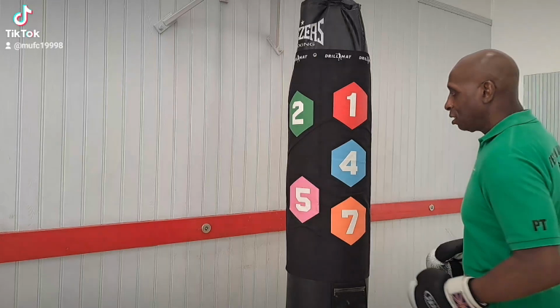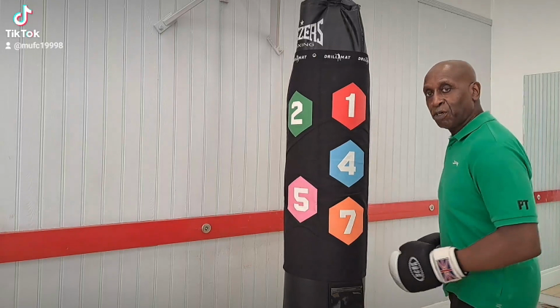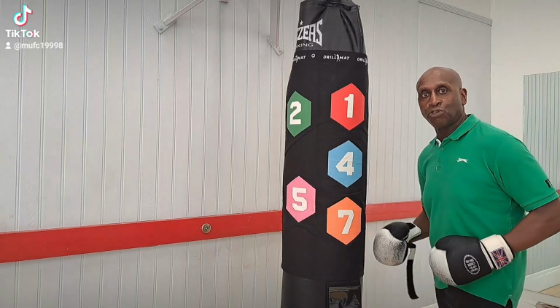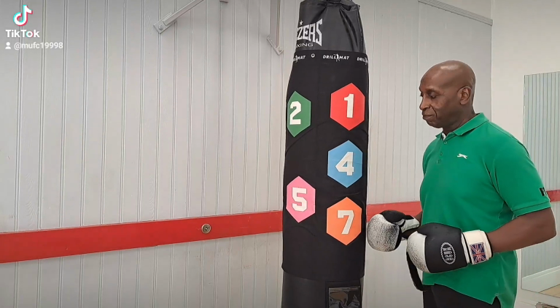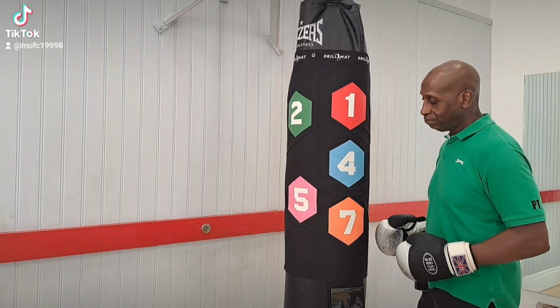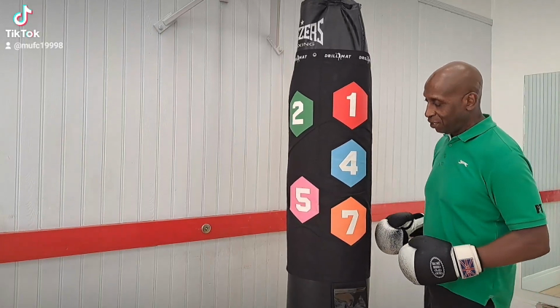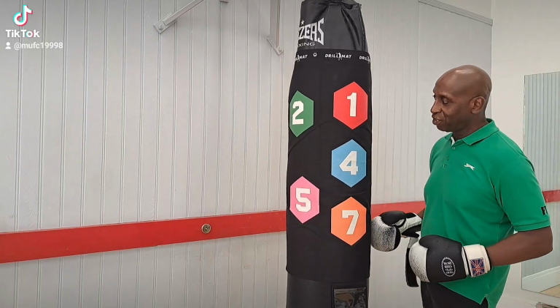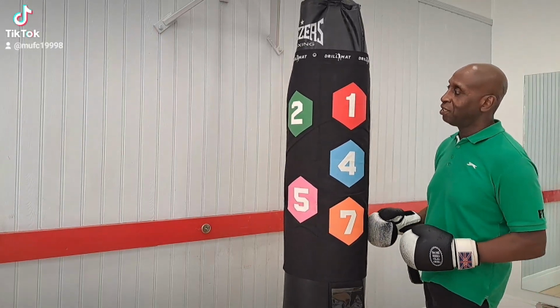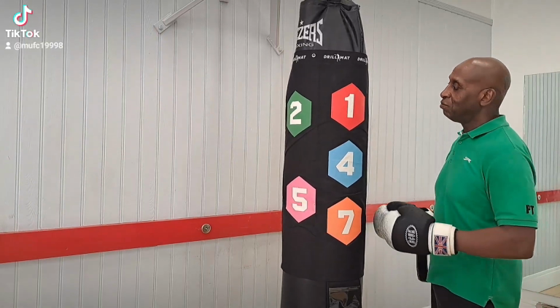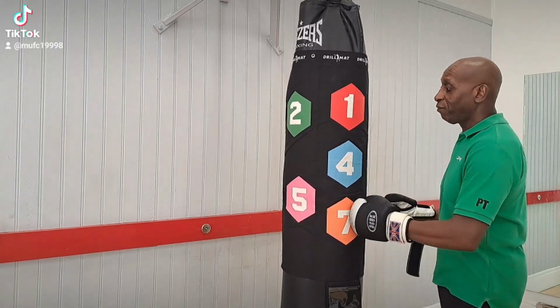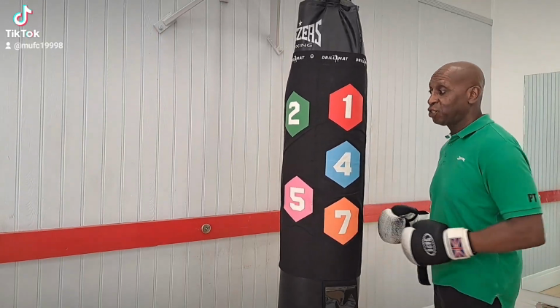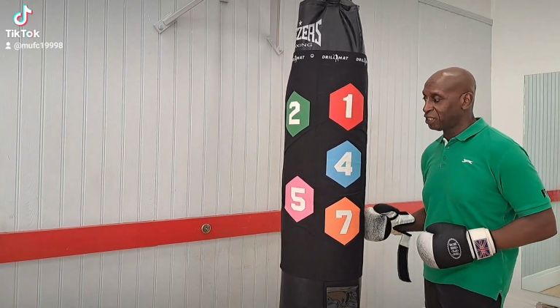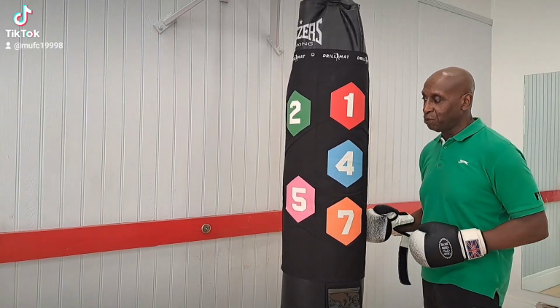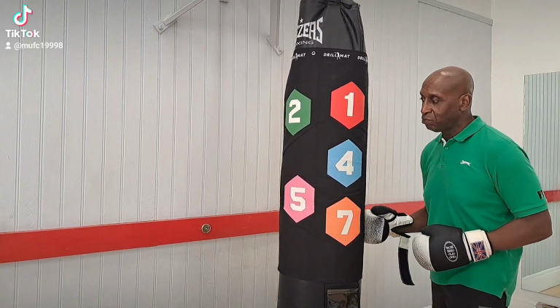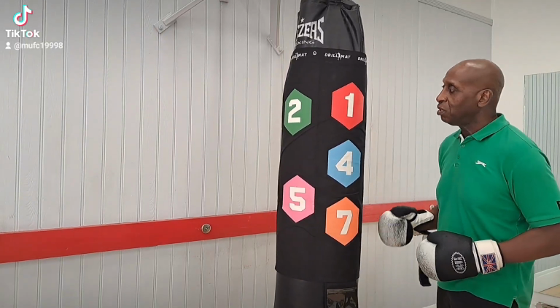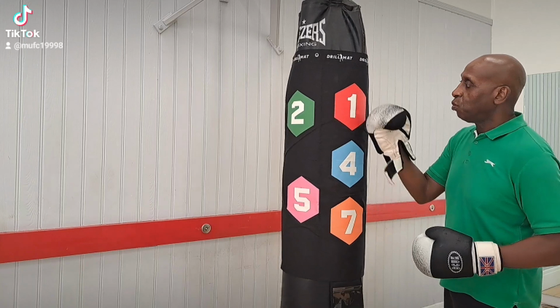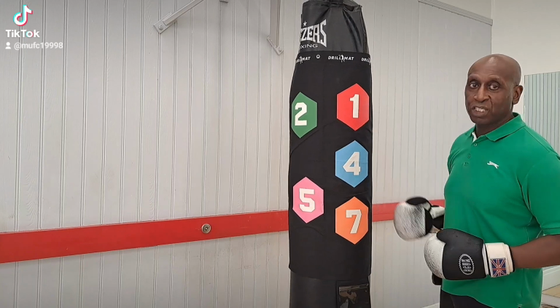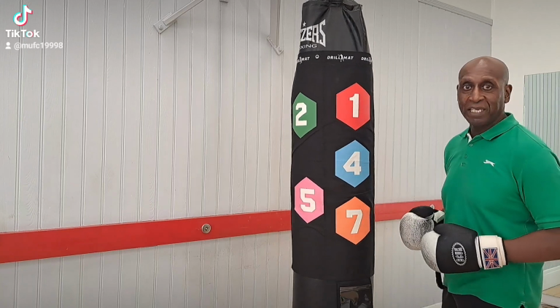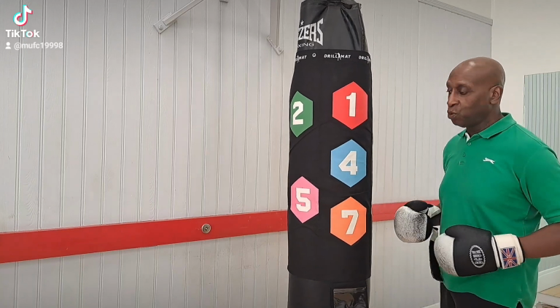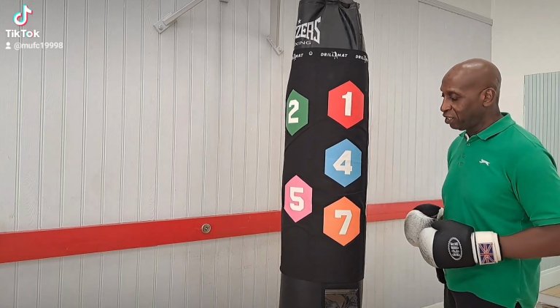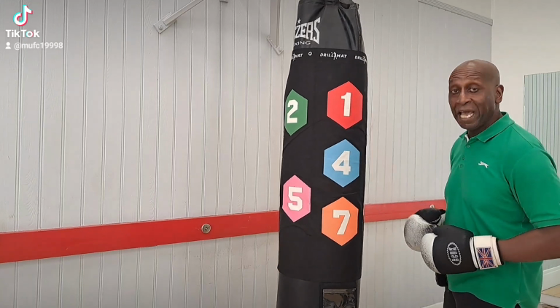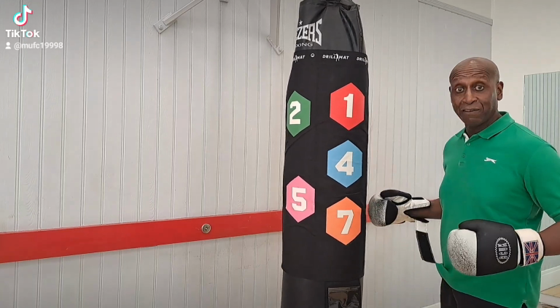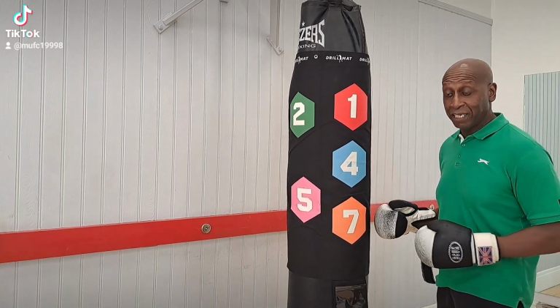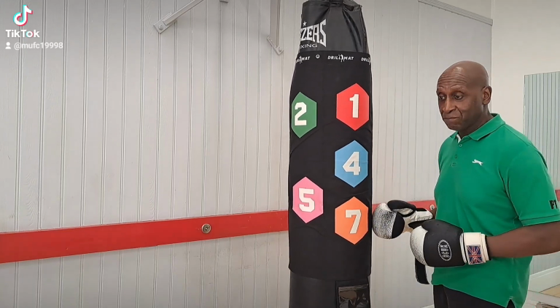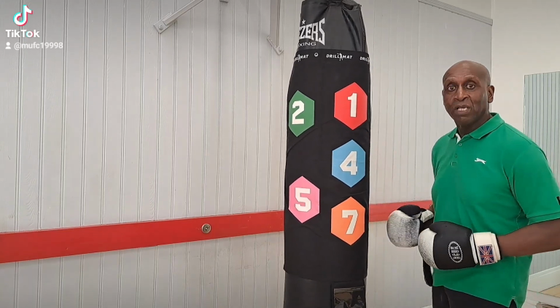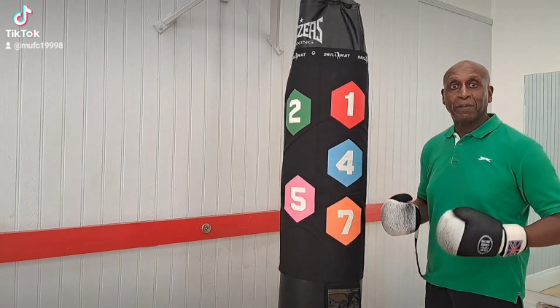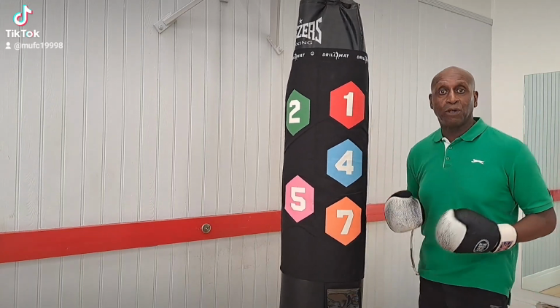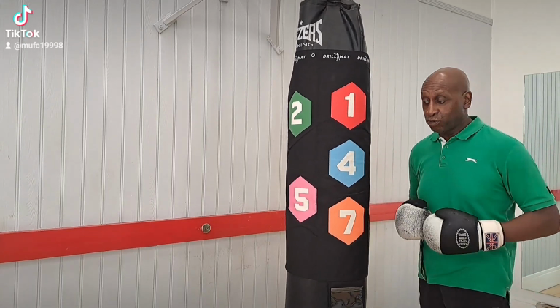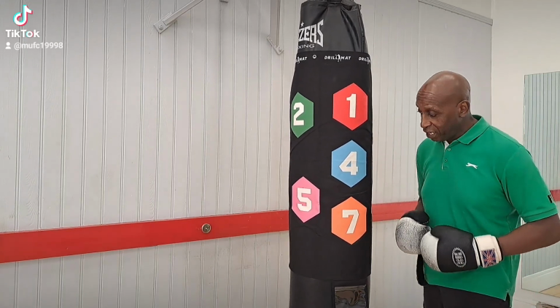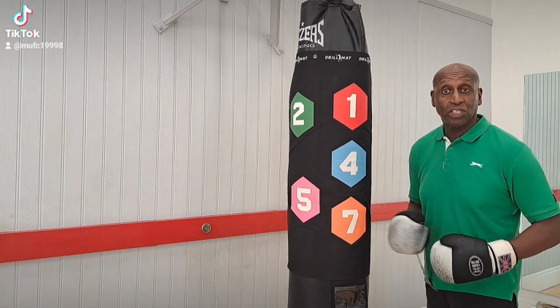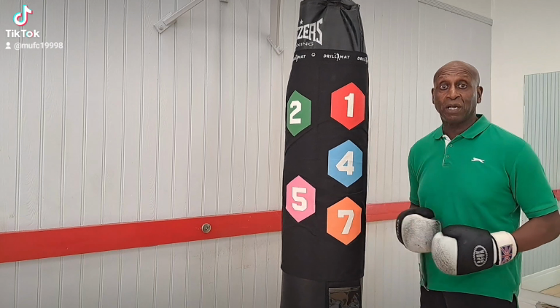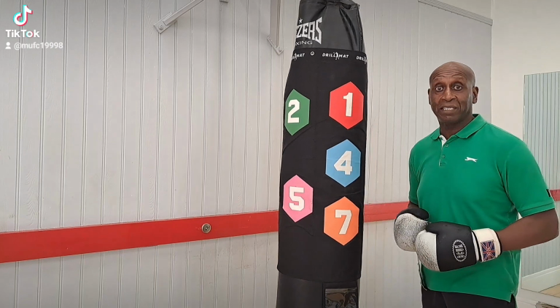Boxing Drillman — very easy to assemble, working with speed, coordination, accuracy, and being a personal trainer it's ideal for my clients.